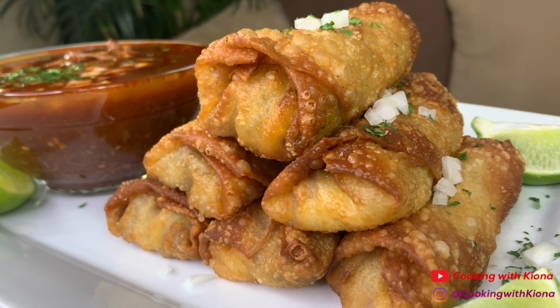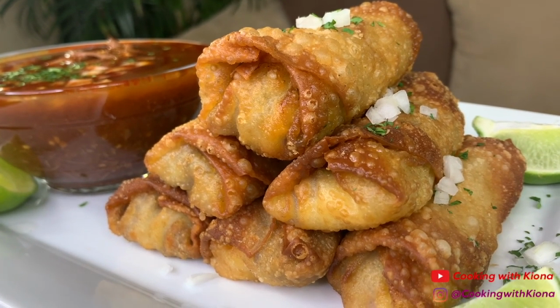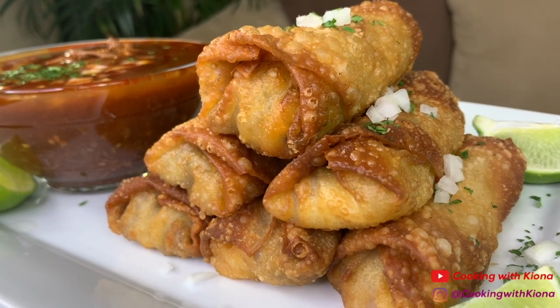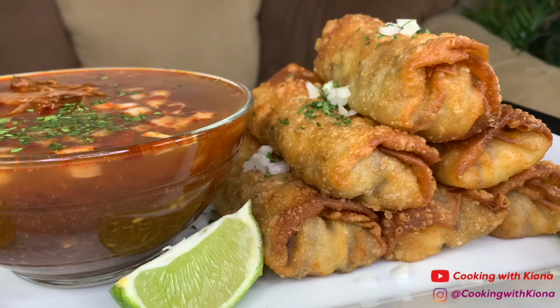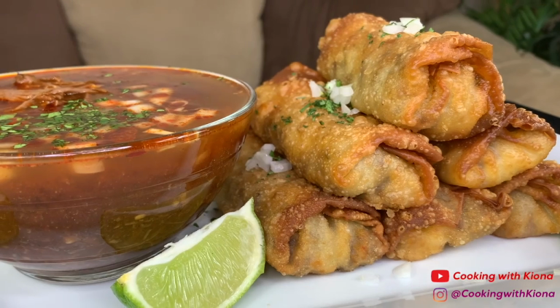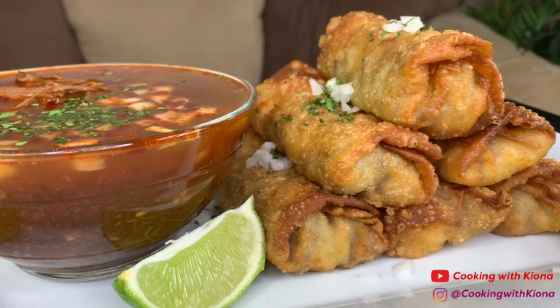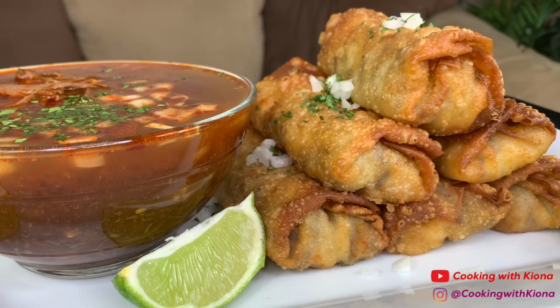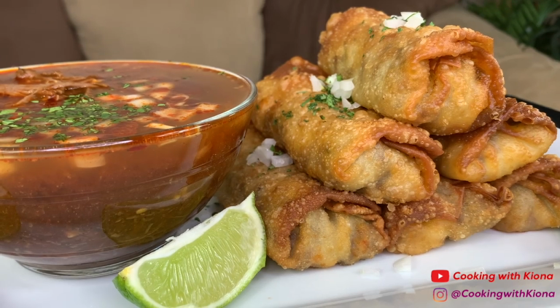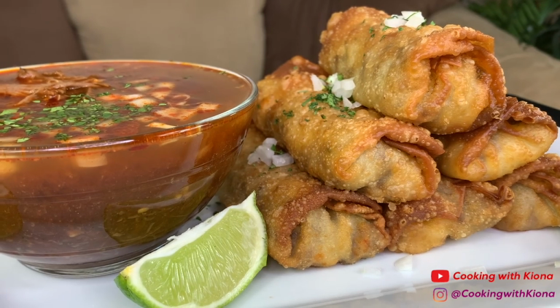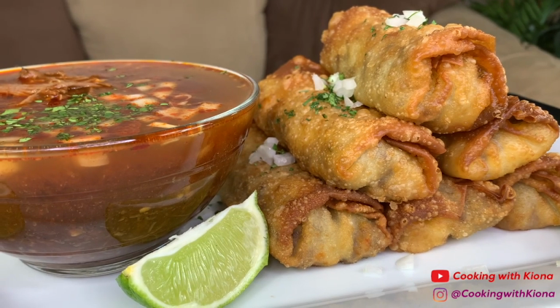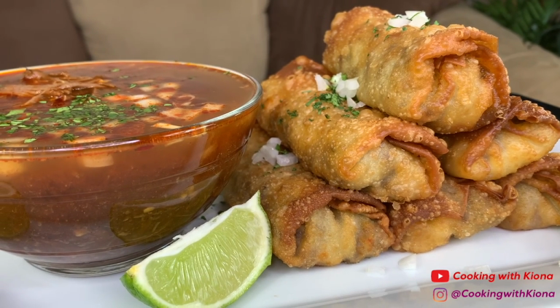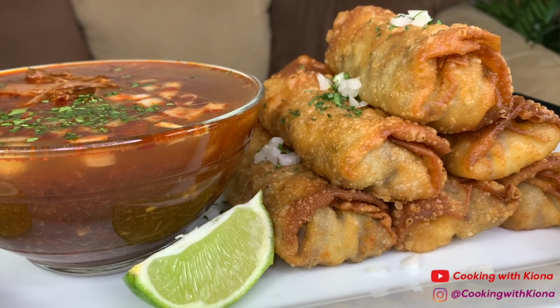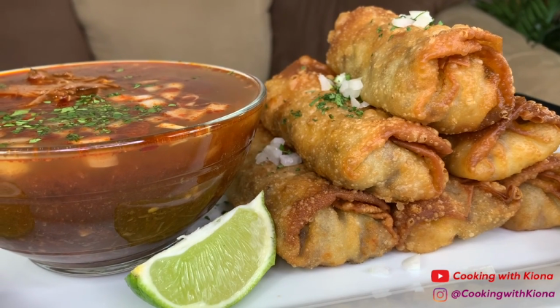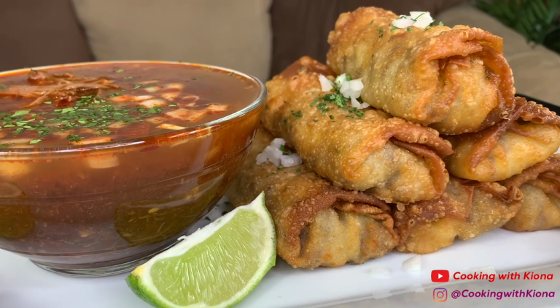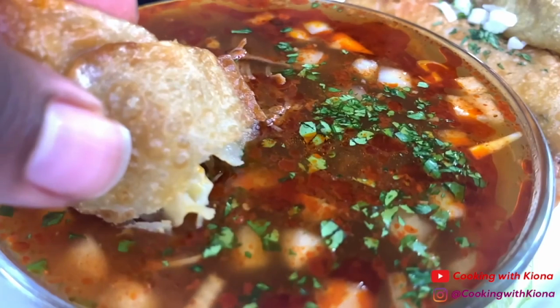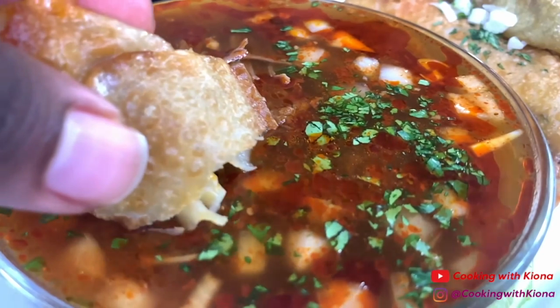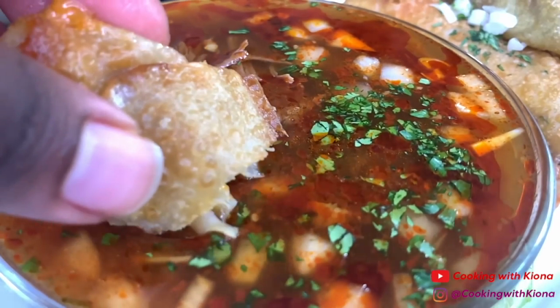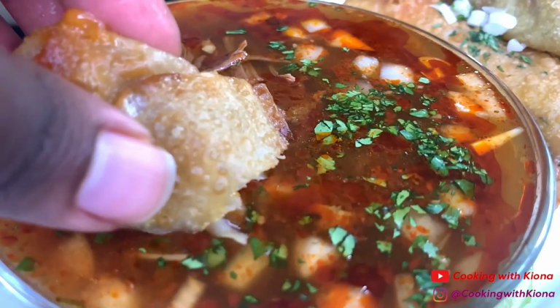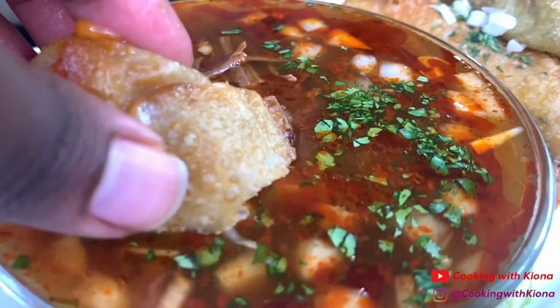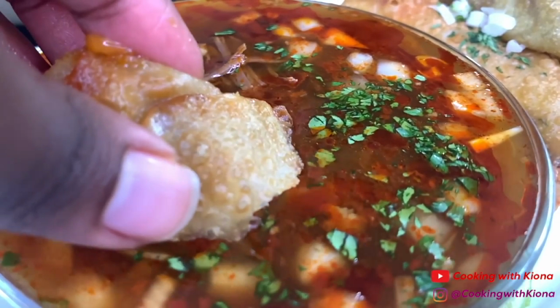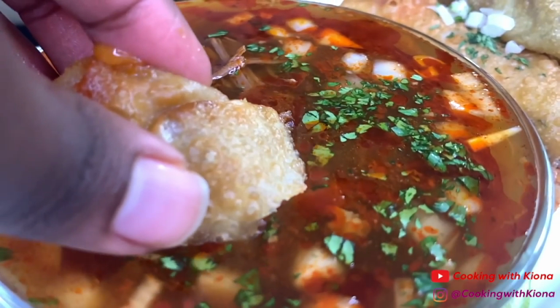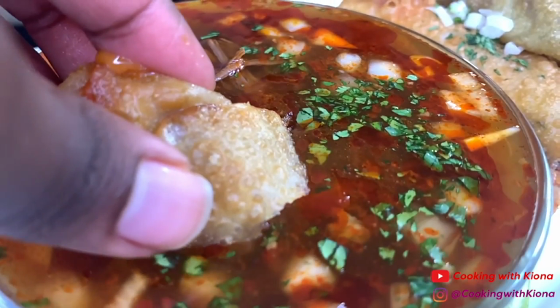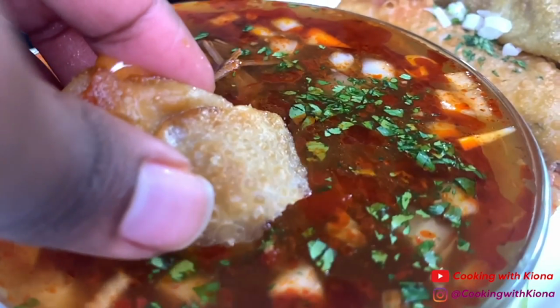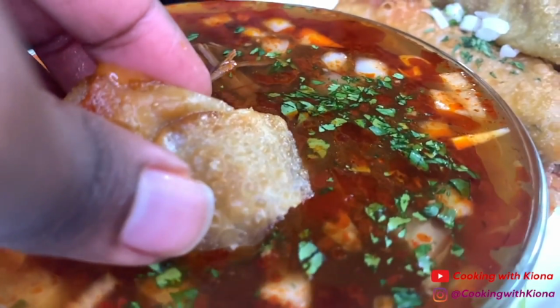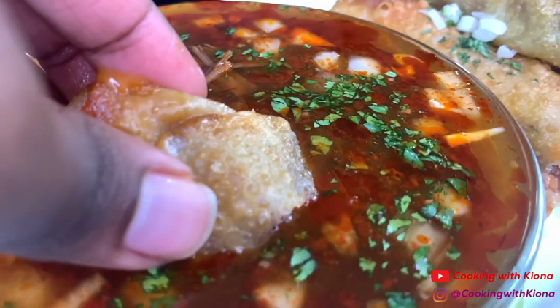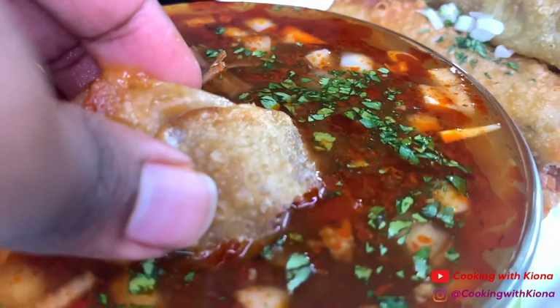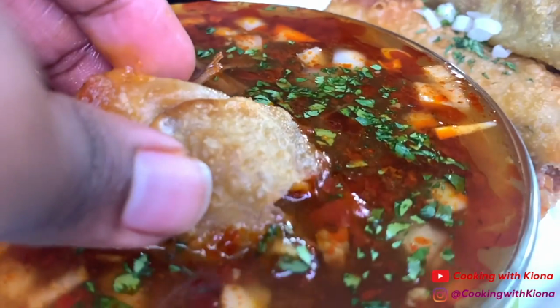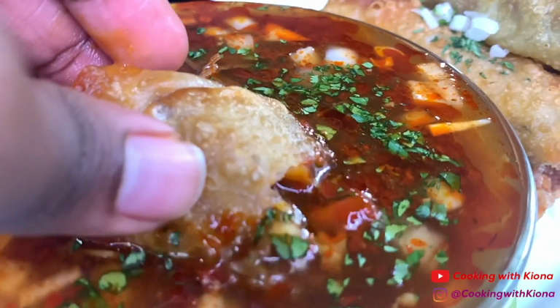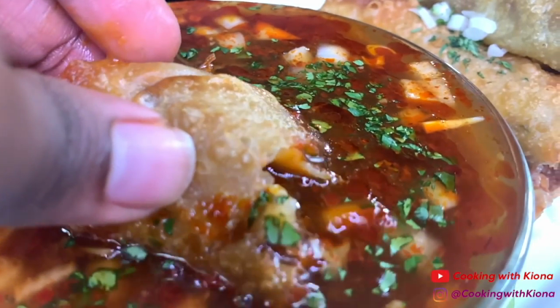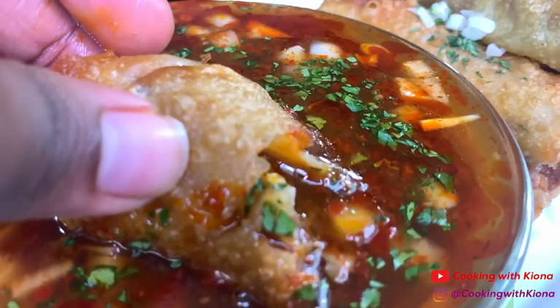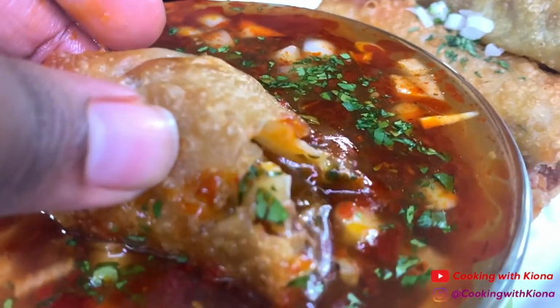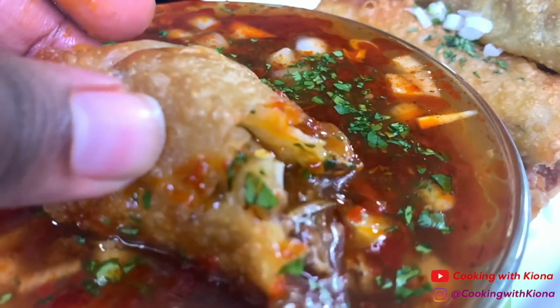Alright, that's it for this video! I hope you guys enjoyed because I enjoyed making and eating these egg rolls. Everything I used in this video will be down in the description below. Don't forget to like, comment, and subscribe! Bye!